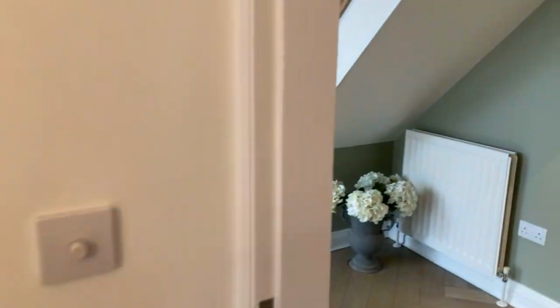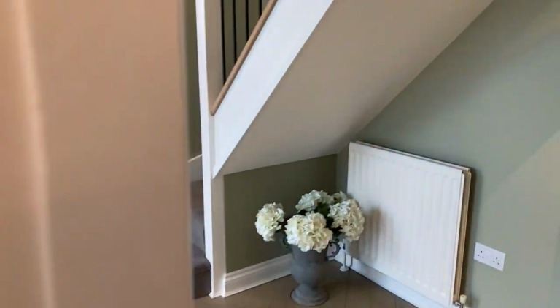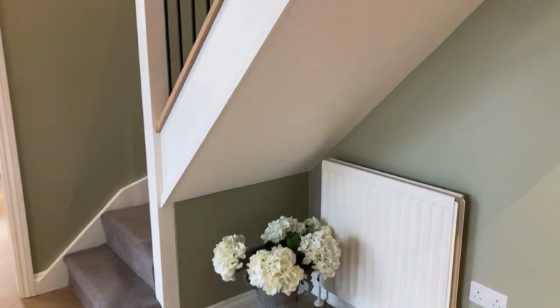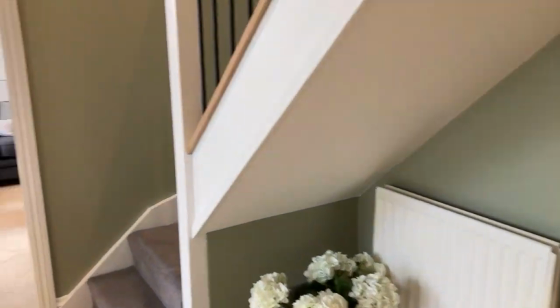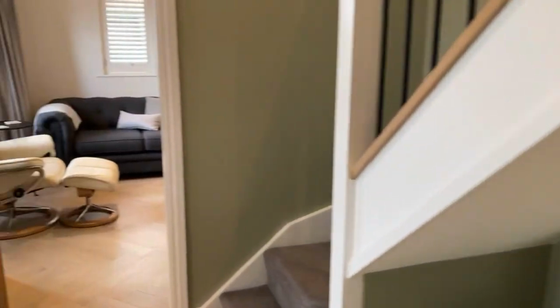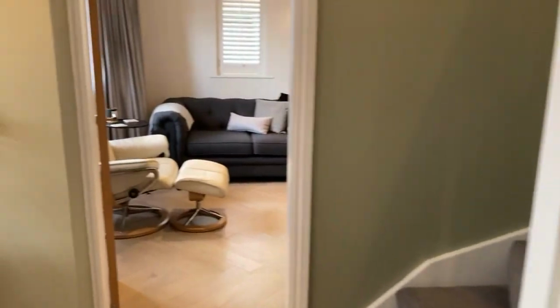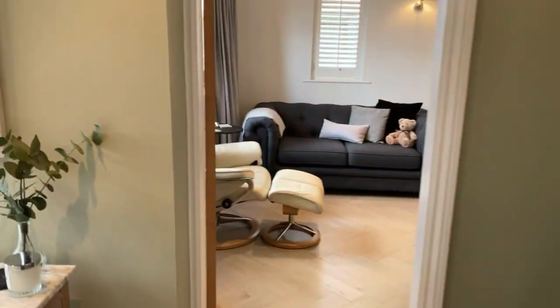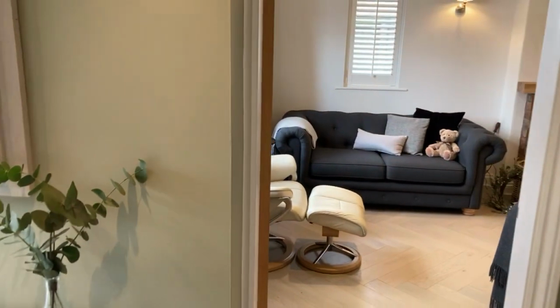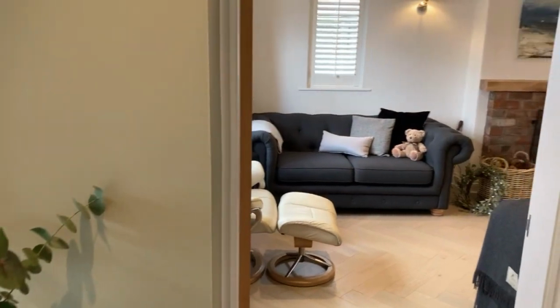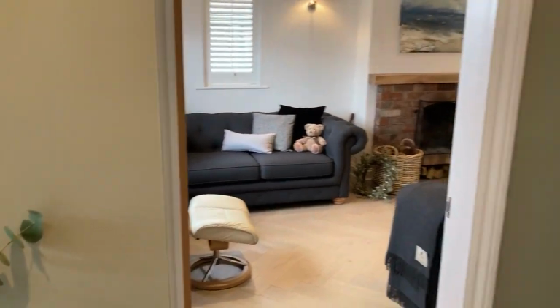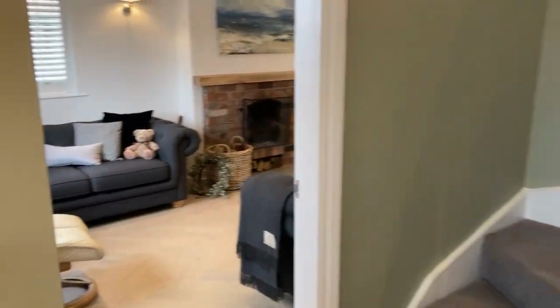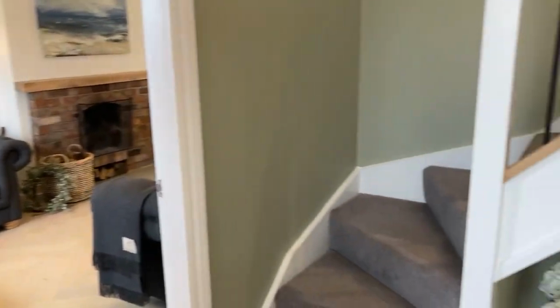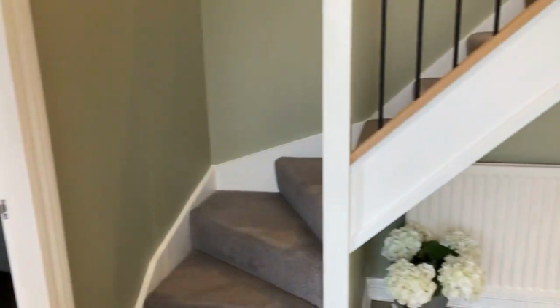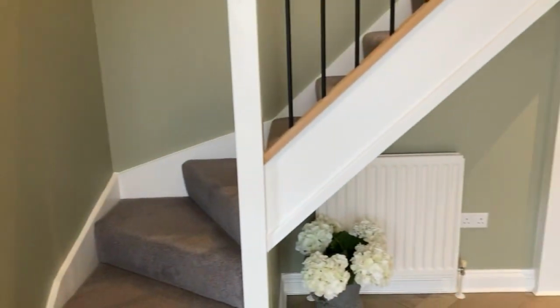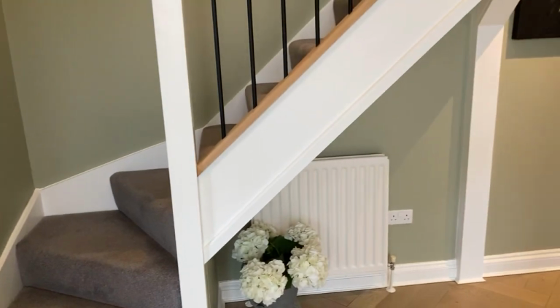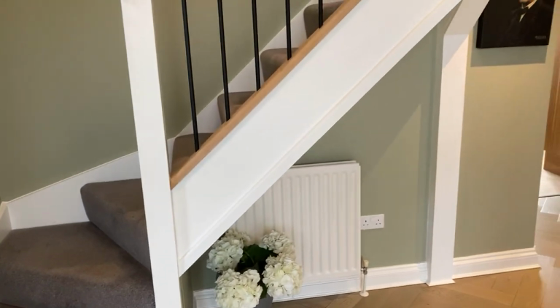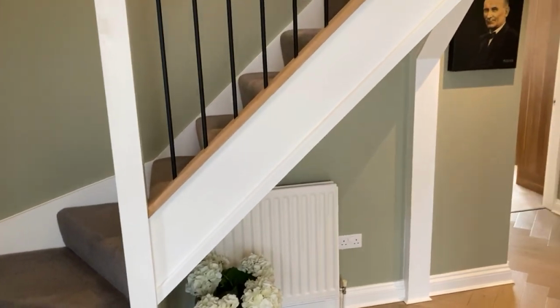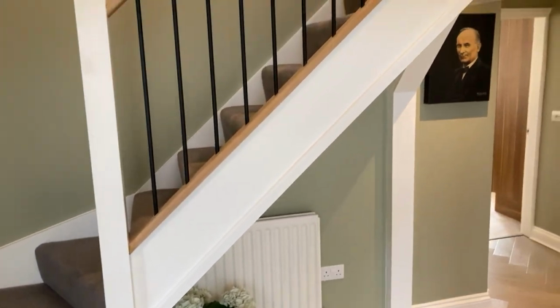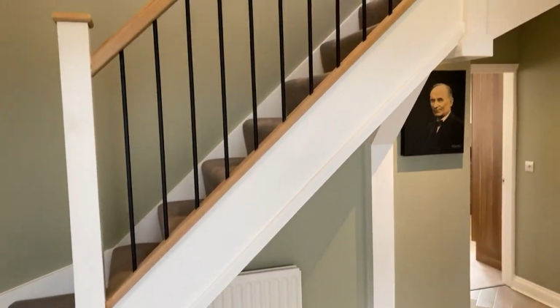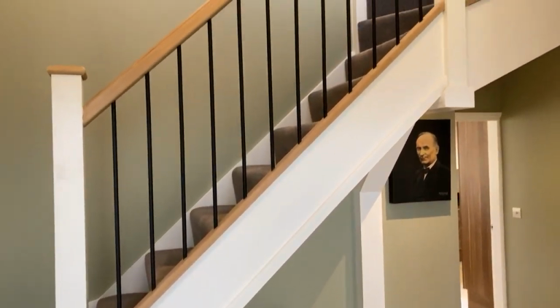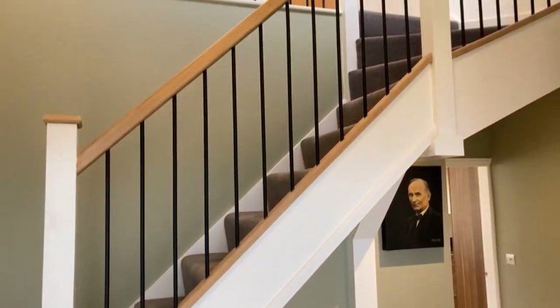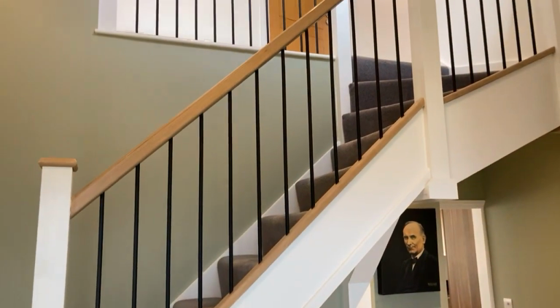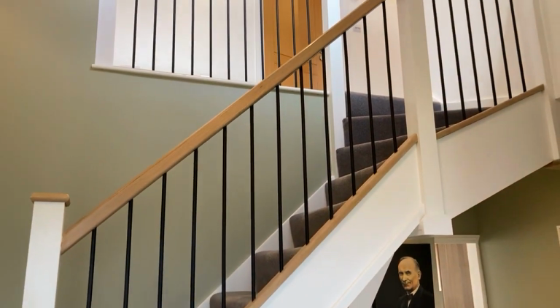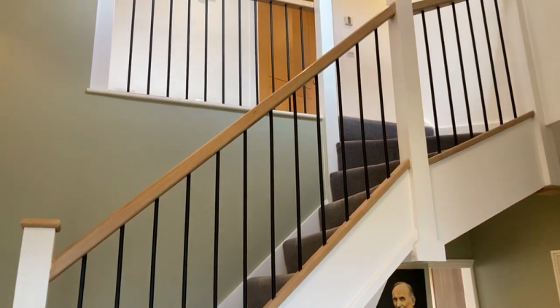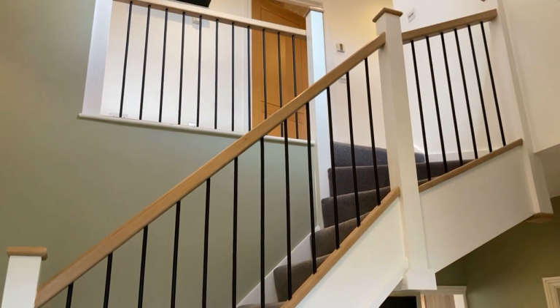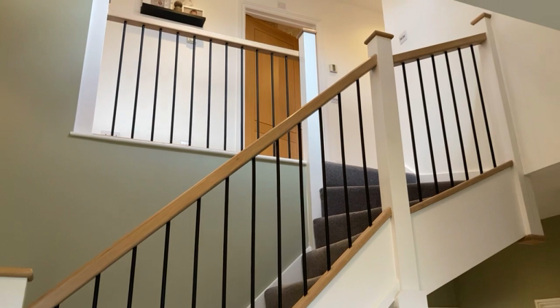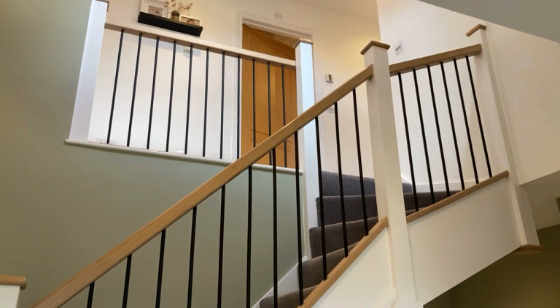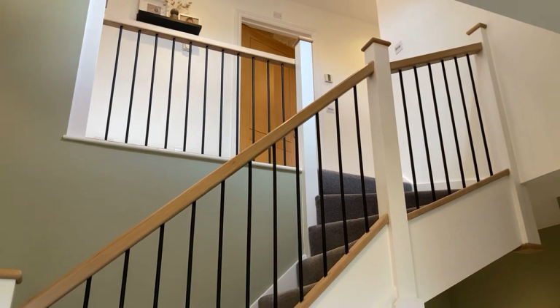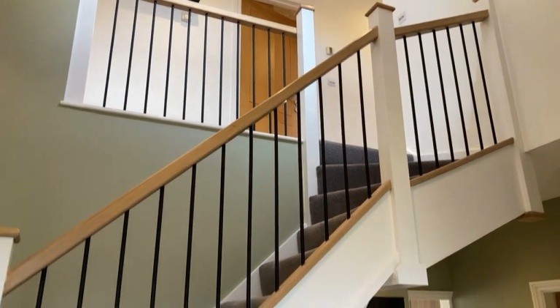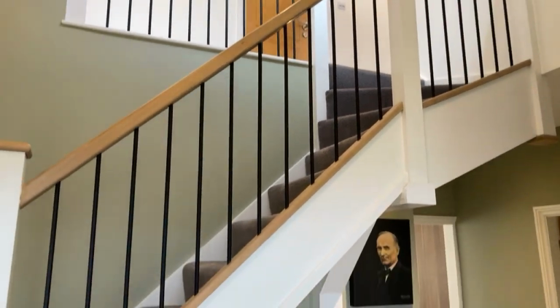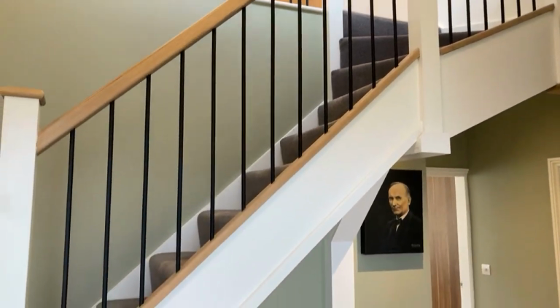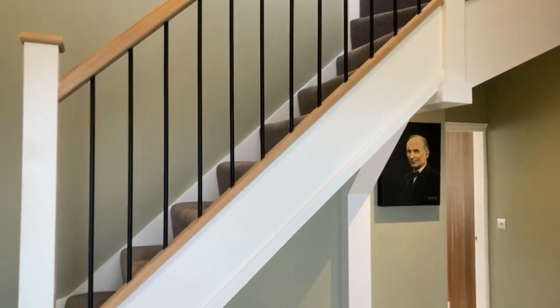Up to the first floor. As I said, it's a galleried landing. The vendors have upgraded the staircase with an oak banister and nice metal balustrade.